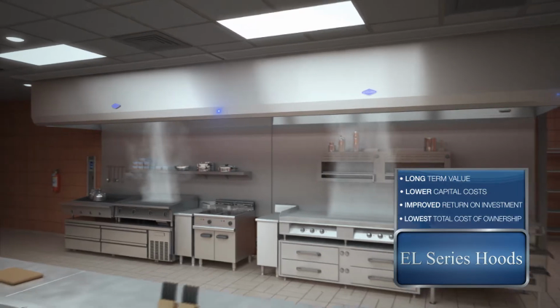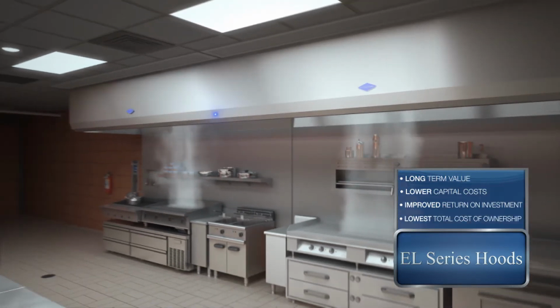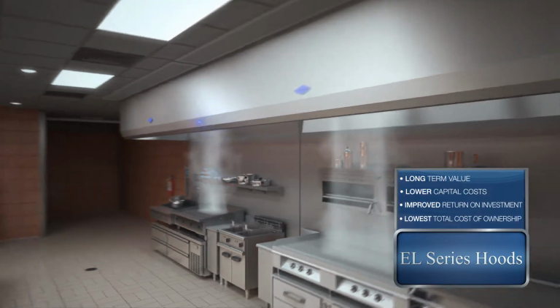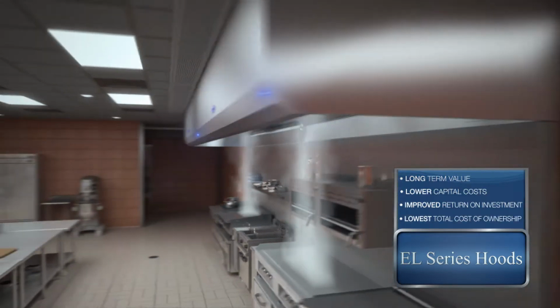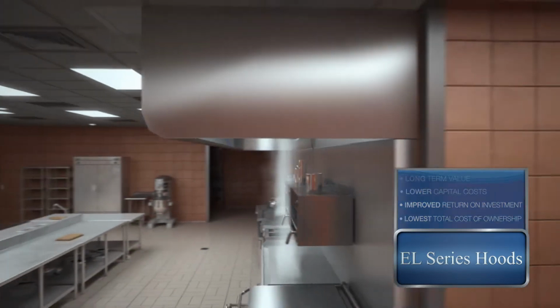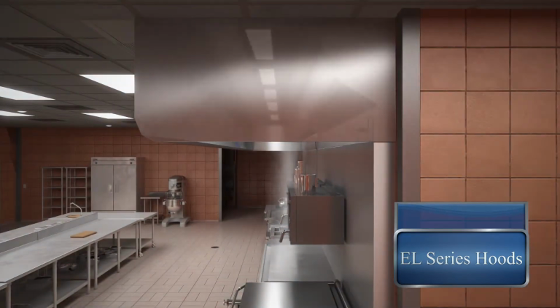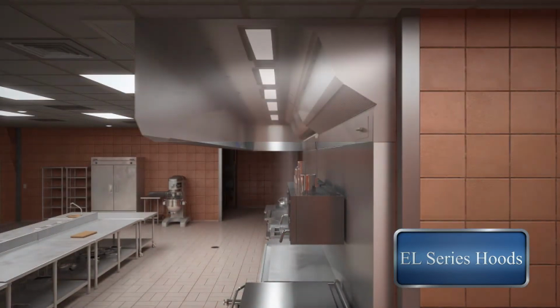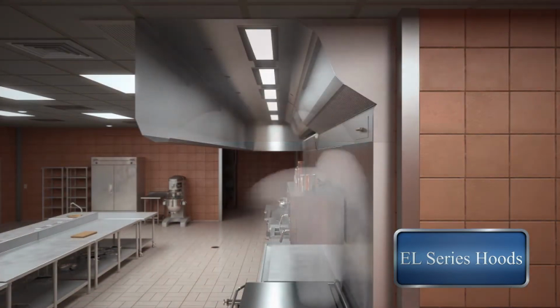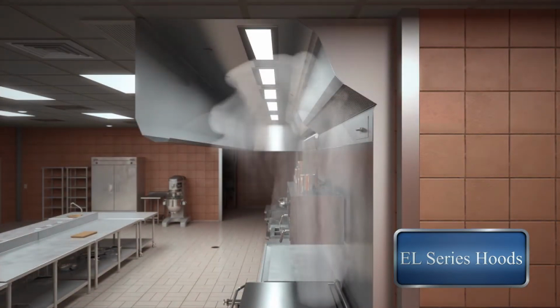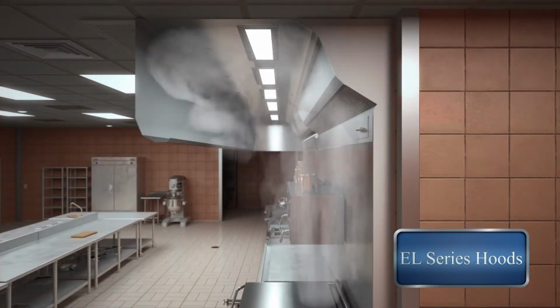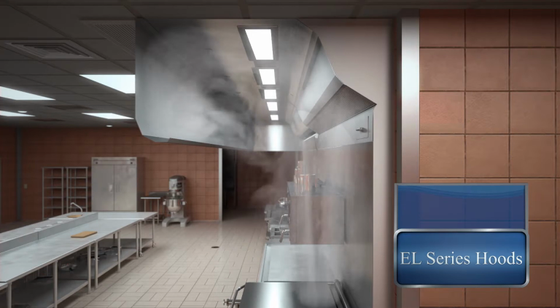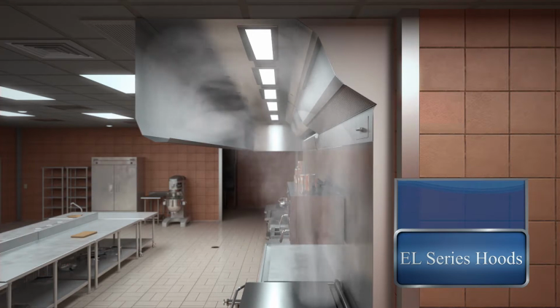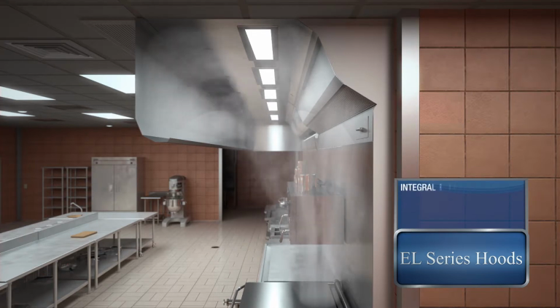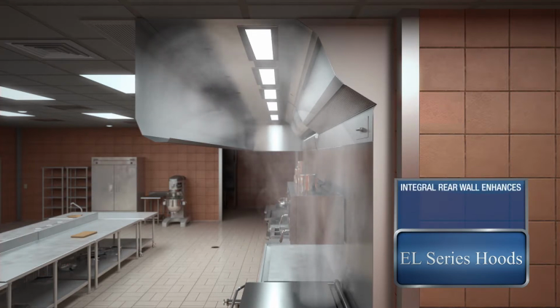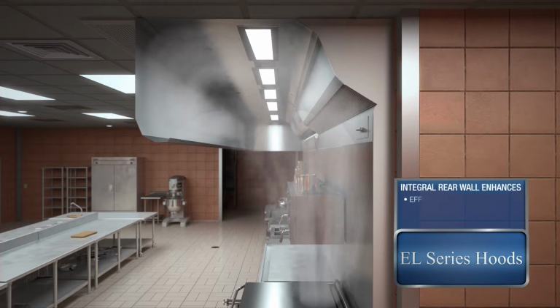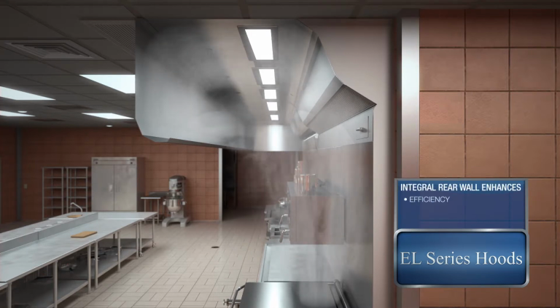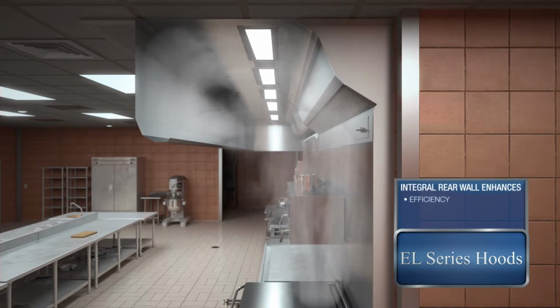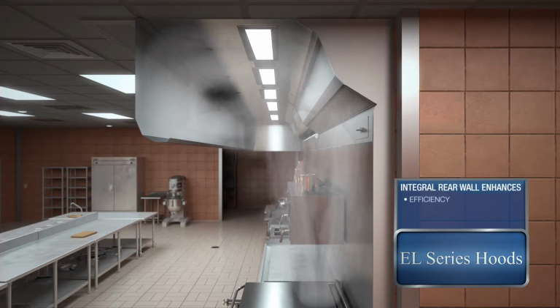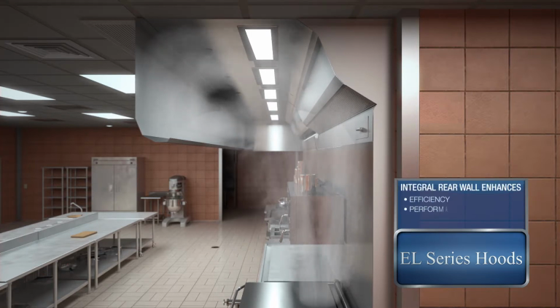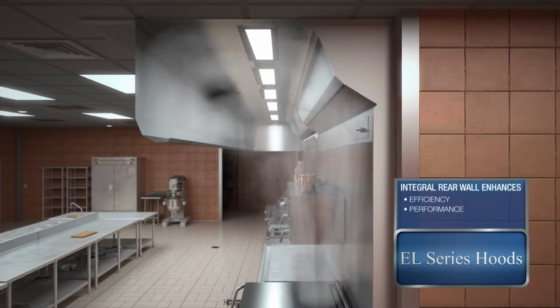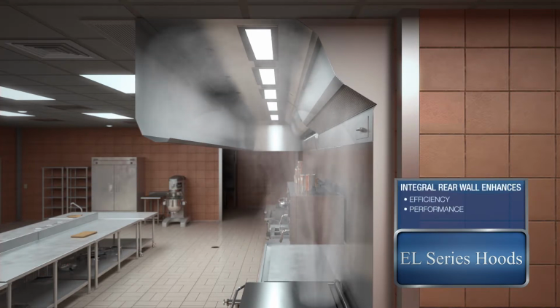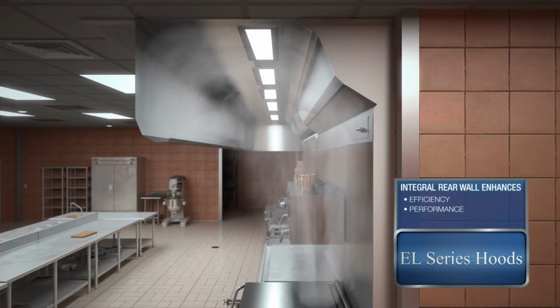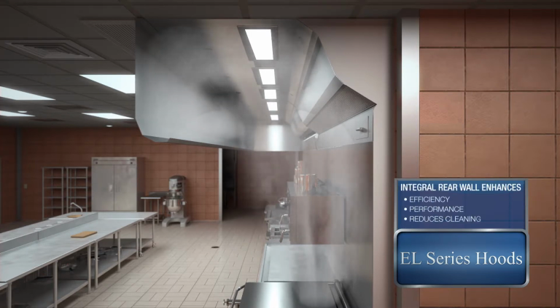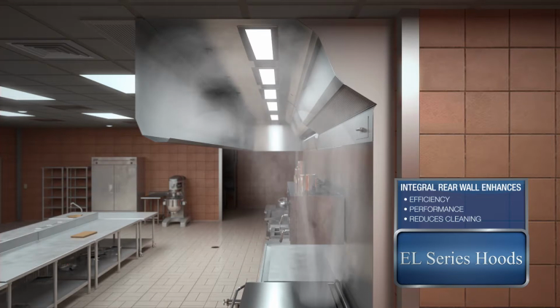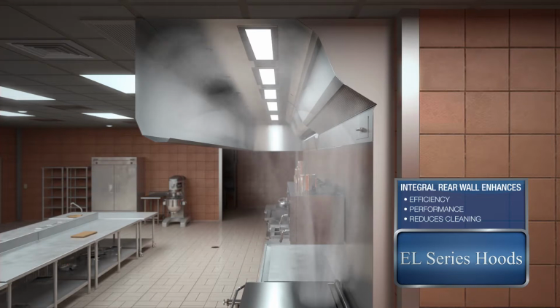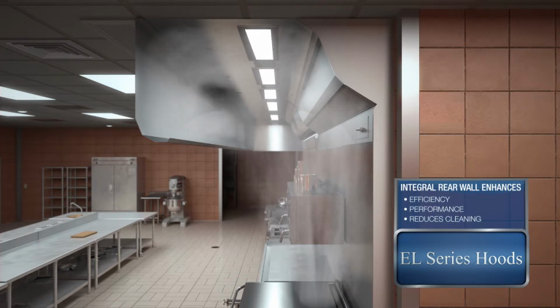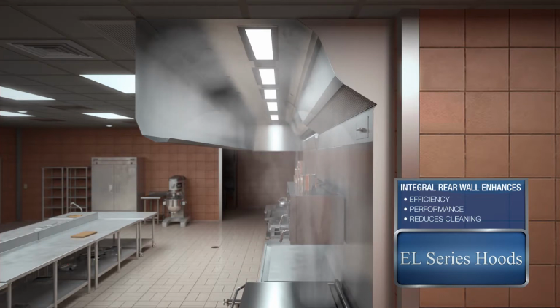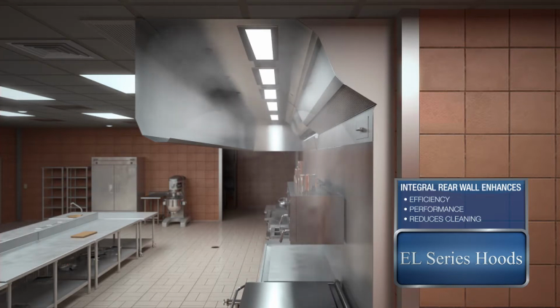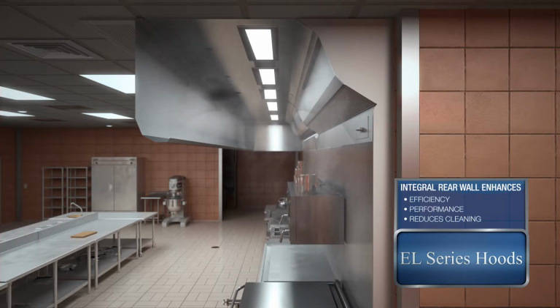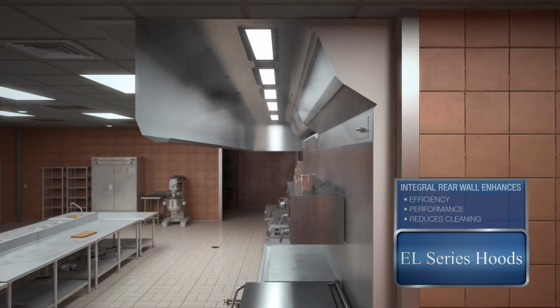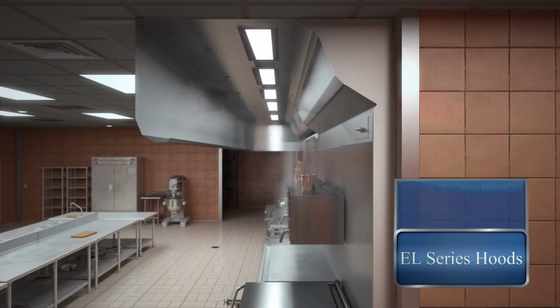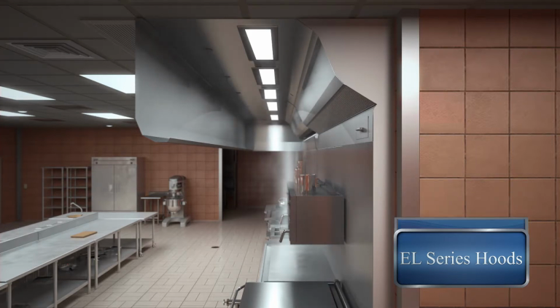Our designs reduce exhaust airflow rates by capitalizing on the energy of the natural thermal plume that rises from the cooking process, without the use of fans, plenums, jets, side curtains, and other devices.